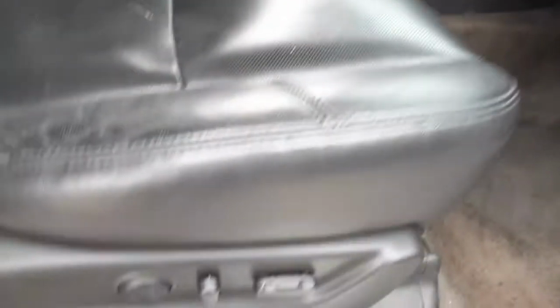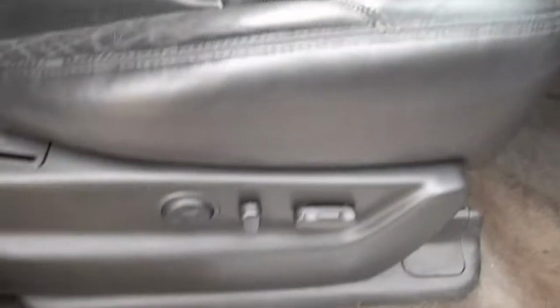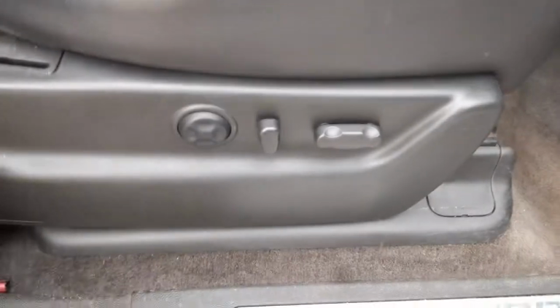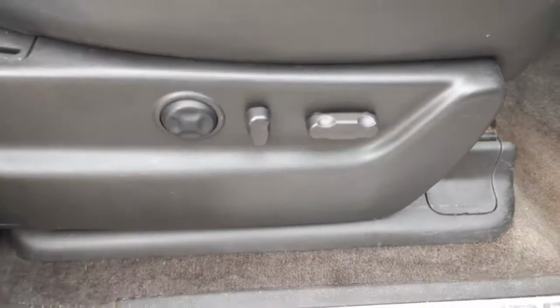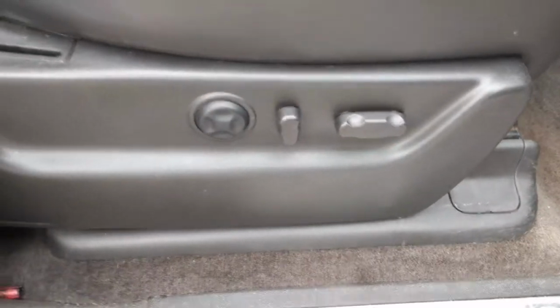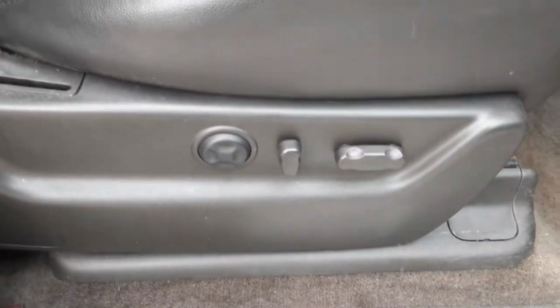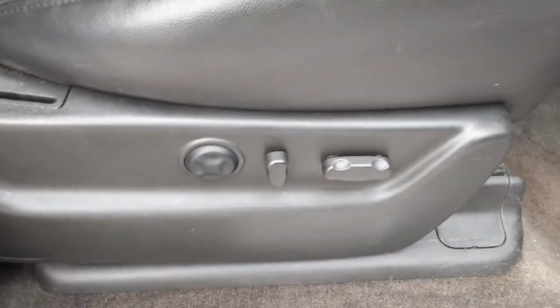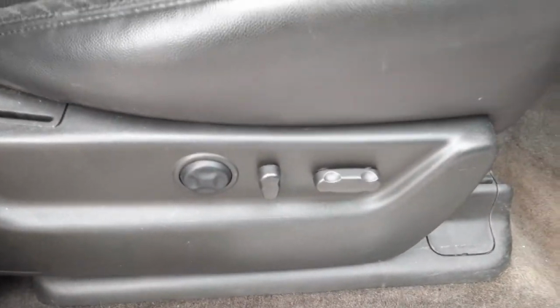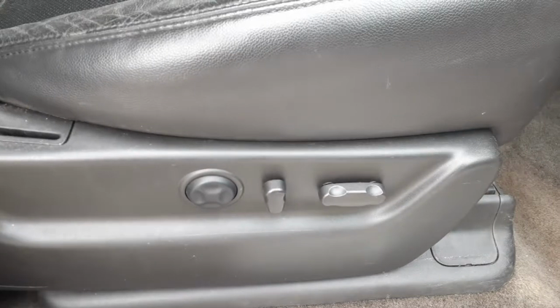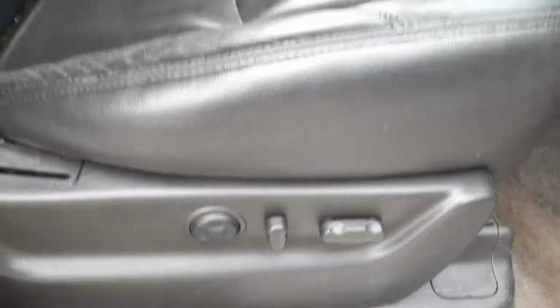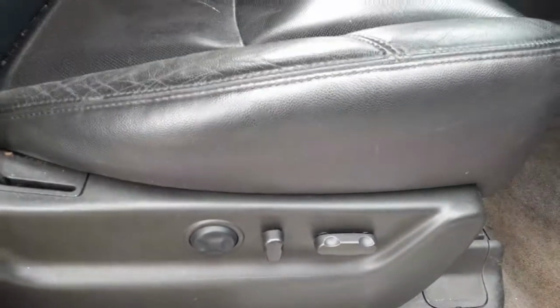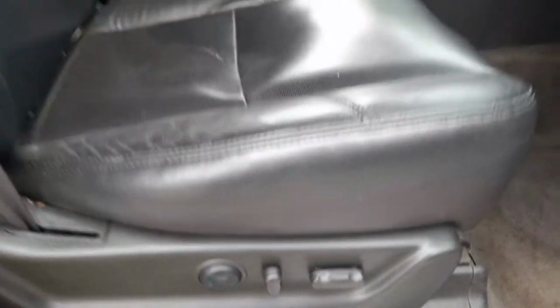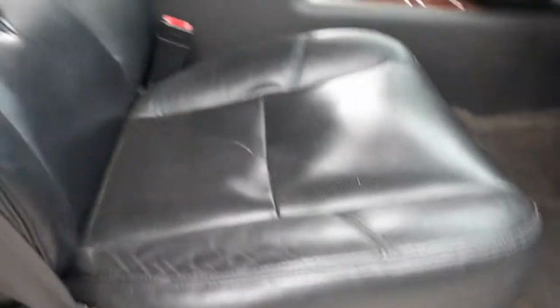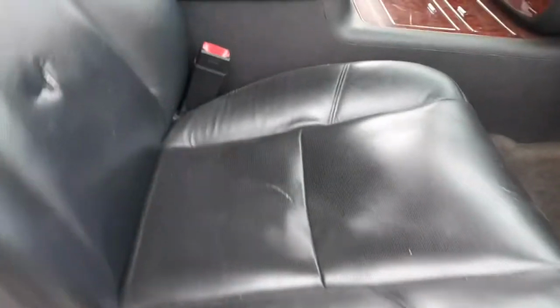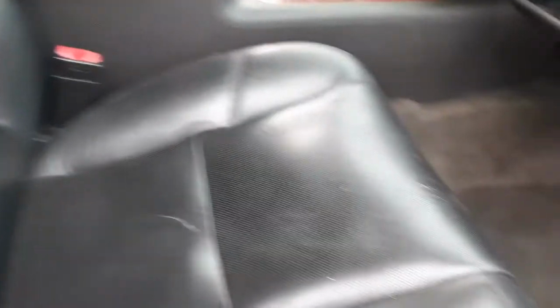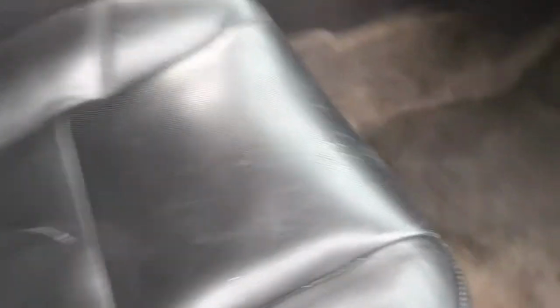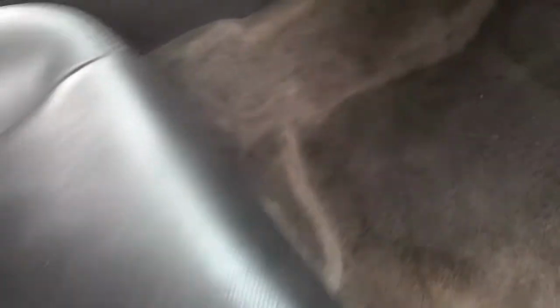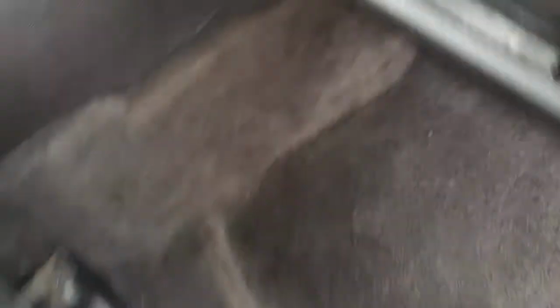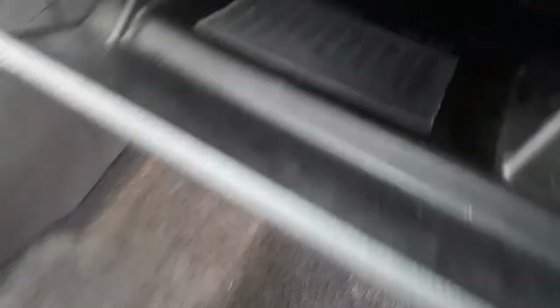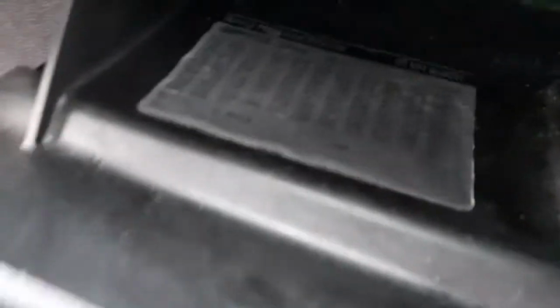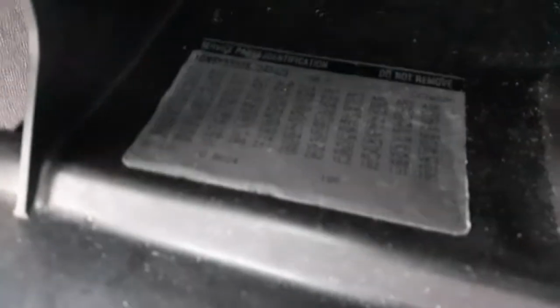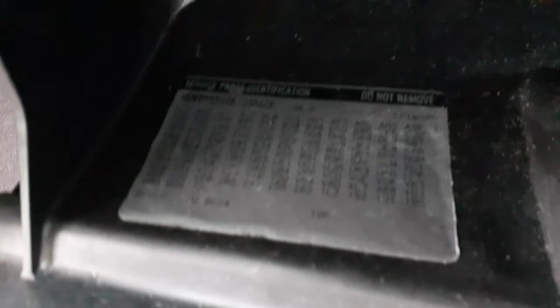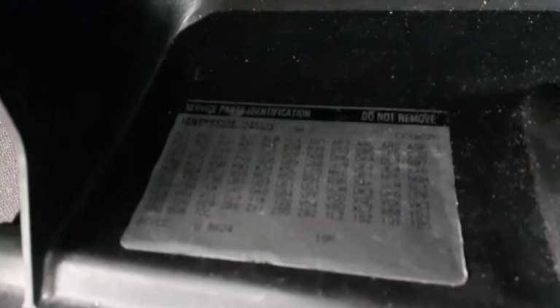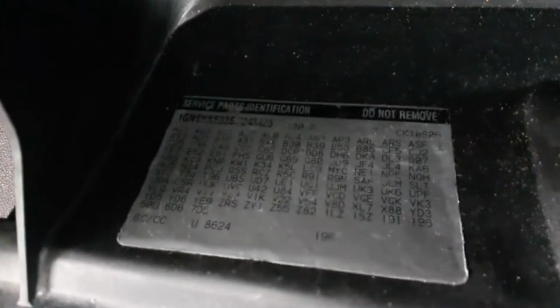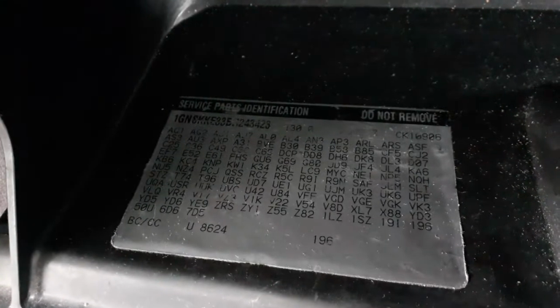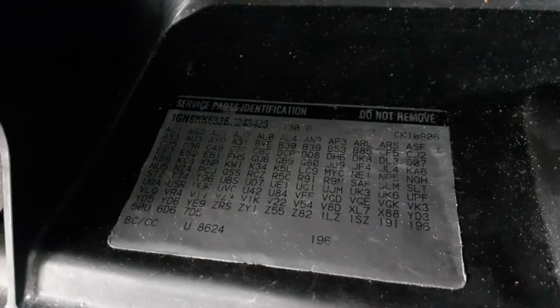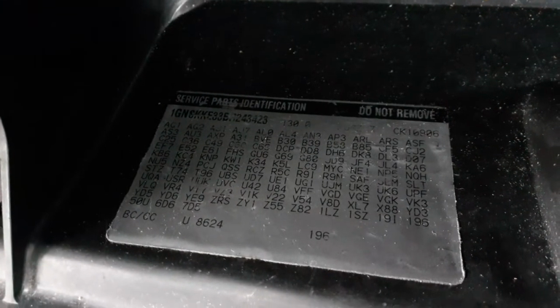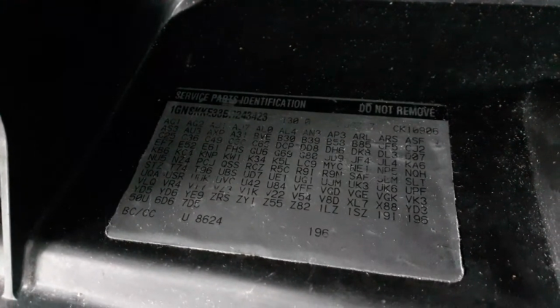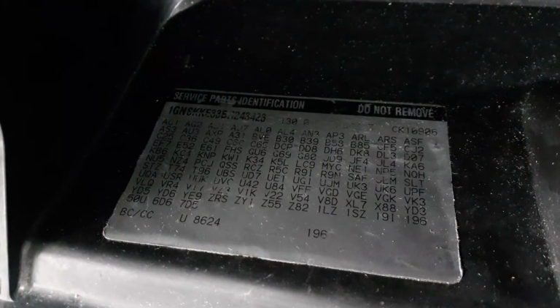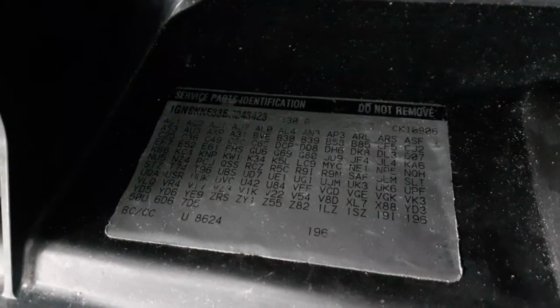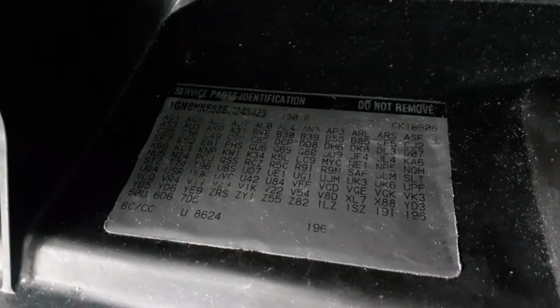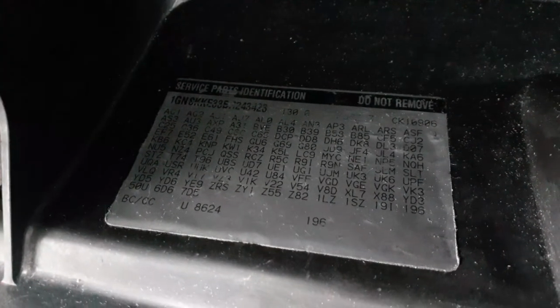You got the power seat tracks left and right, with the lumbar. These are heated and cooled seats, but the seats themselves are no good. Here's all your manufacturer stickers inside.